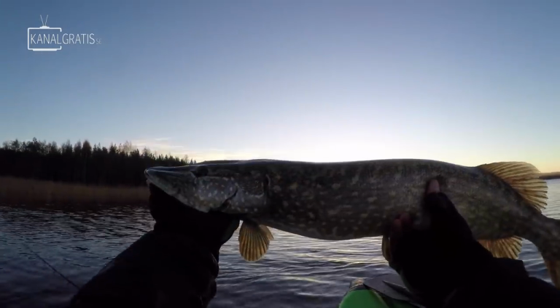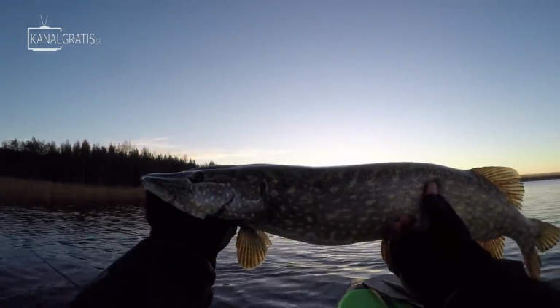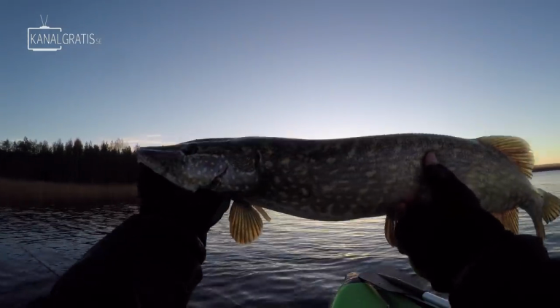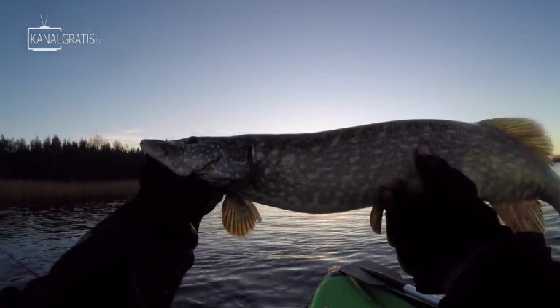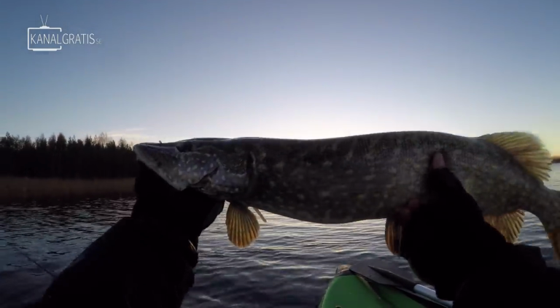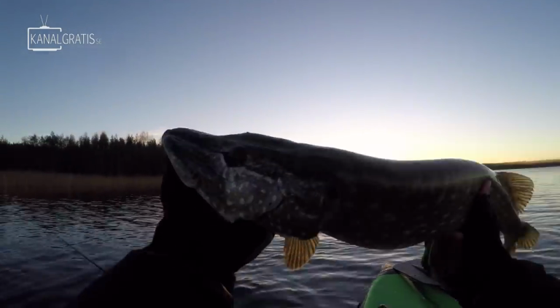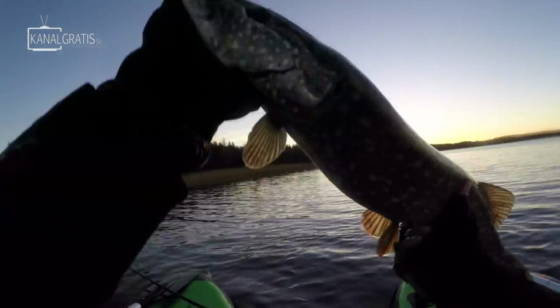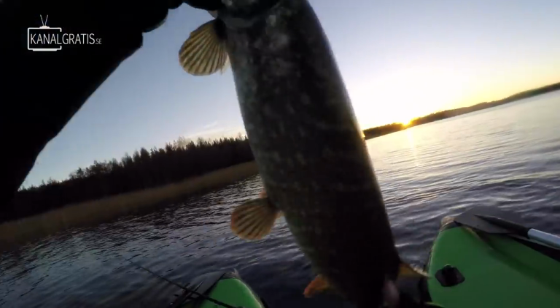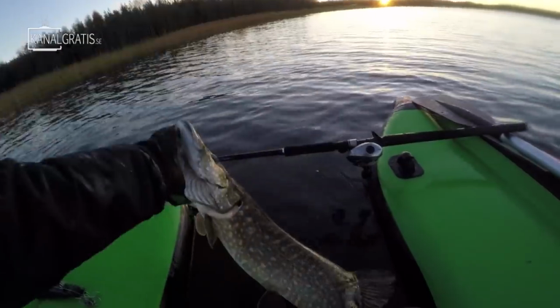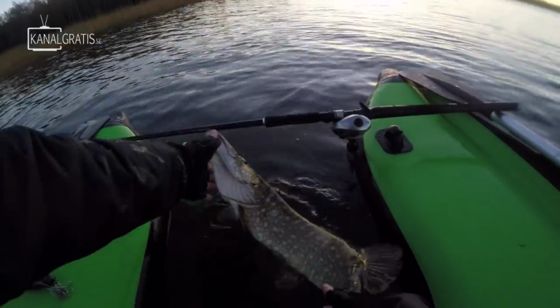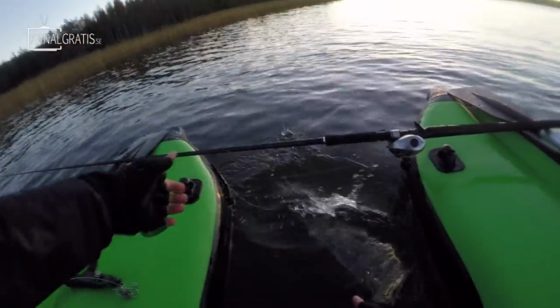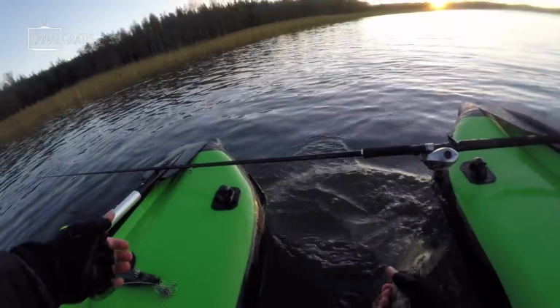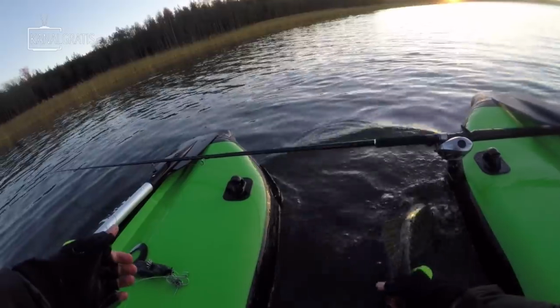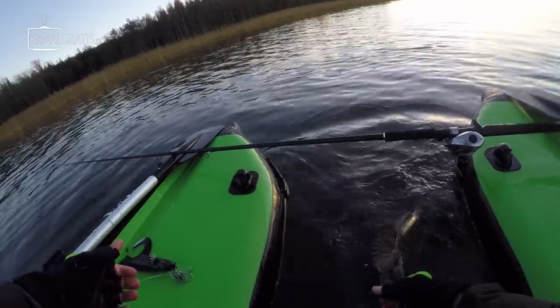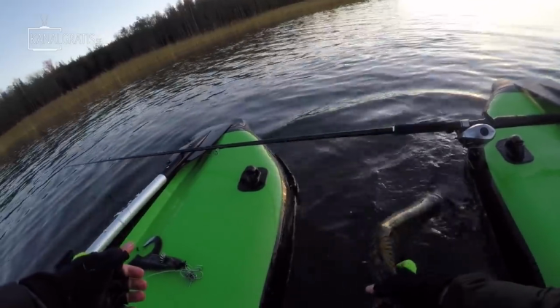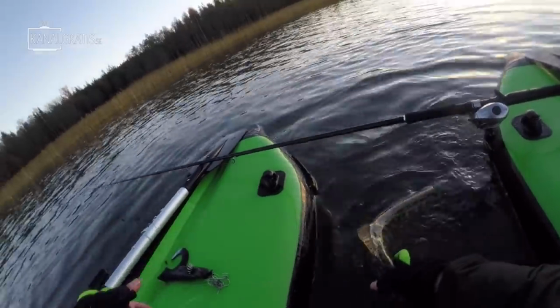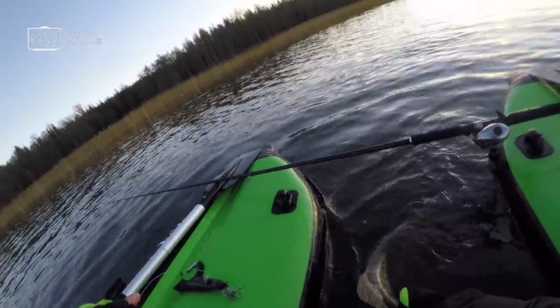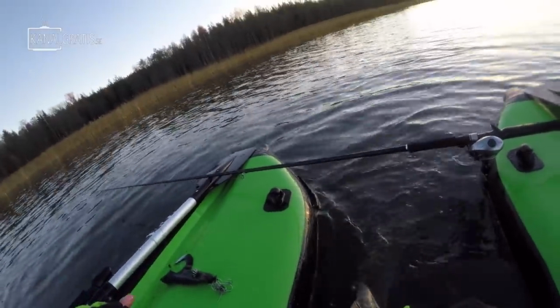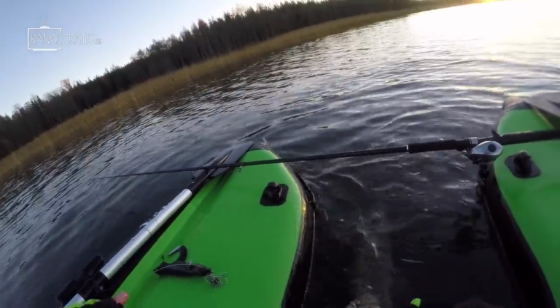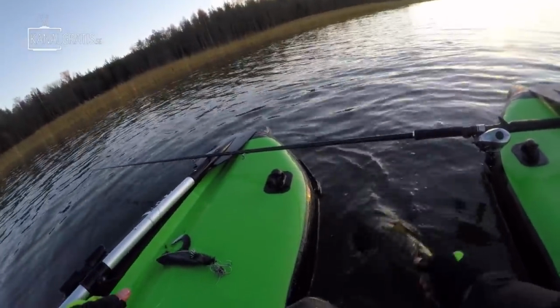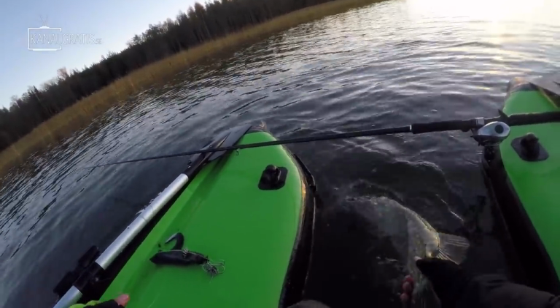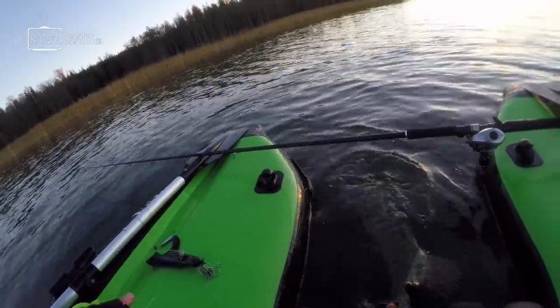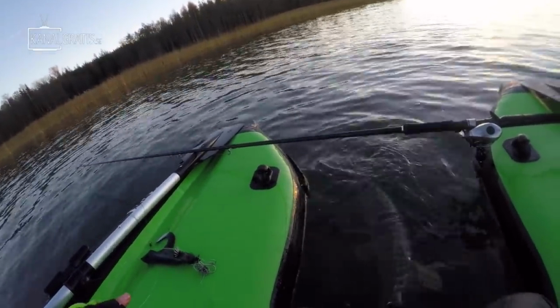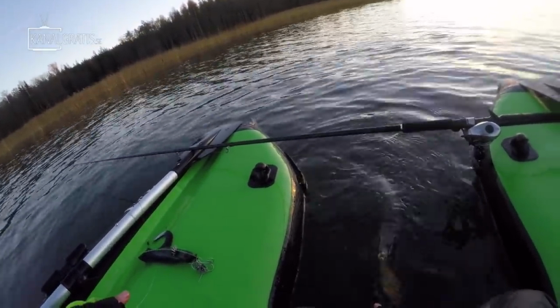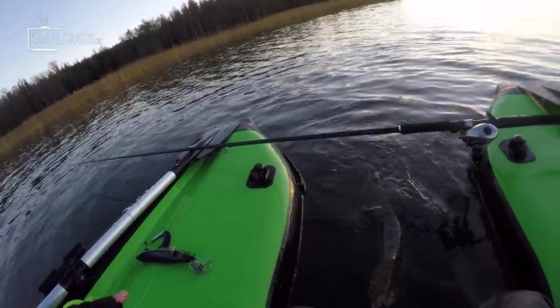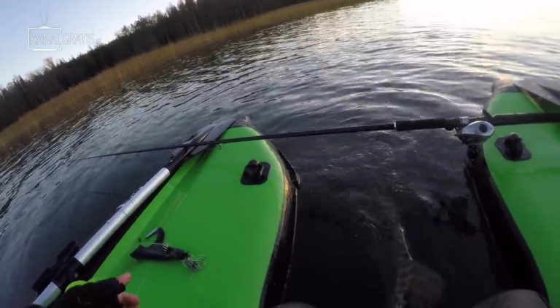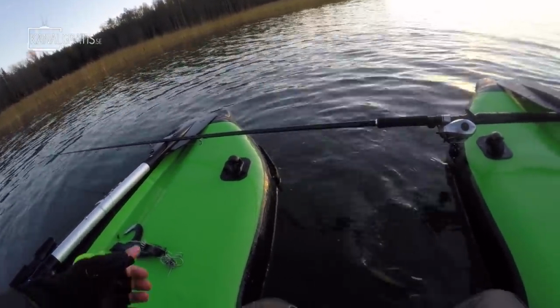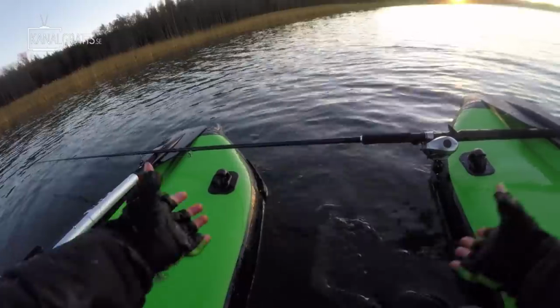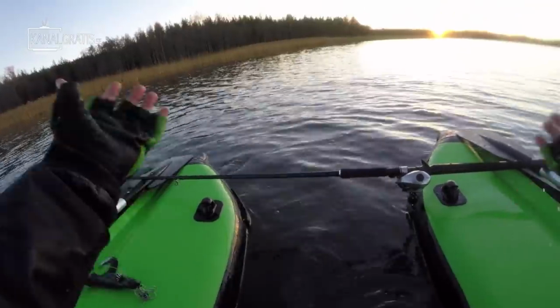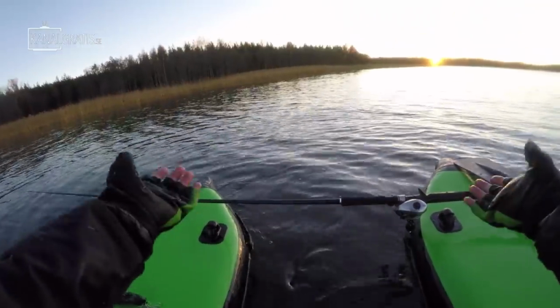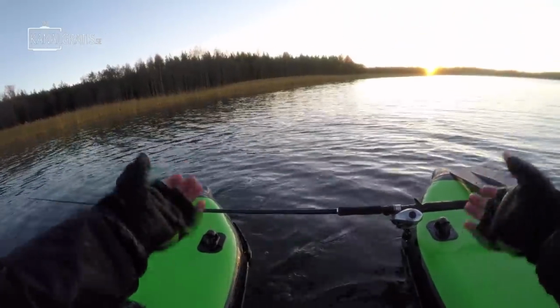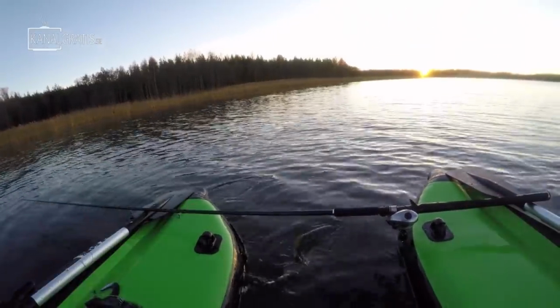This might be the last pike of the day — the sun is about to go down. Super fun fishing standing up from the platform like that. No monster, but very very beautiful. Back home to catch another day — thank you so much for the fight!